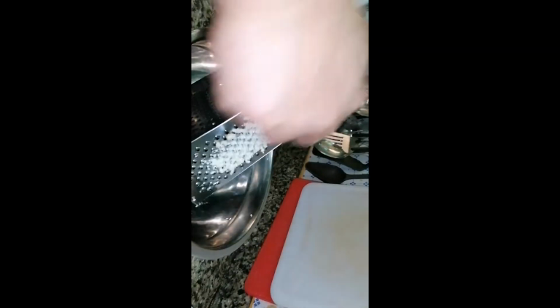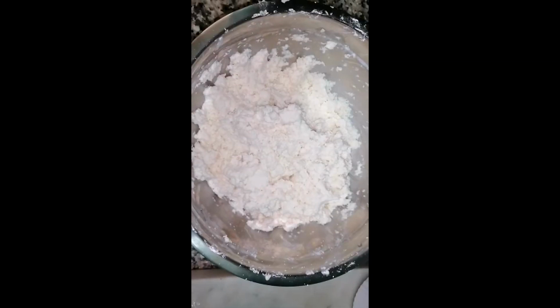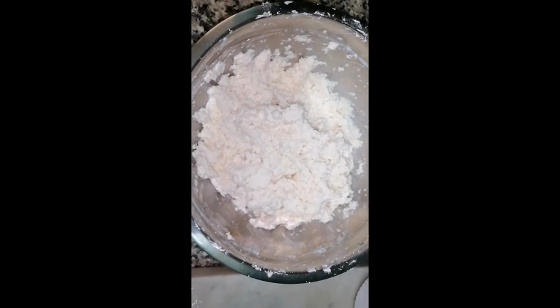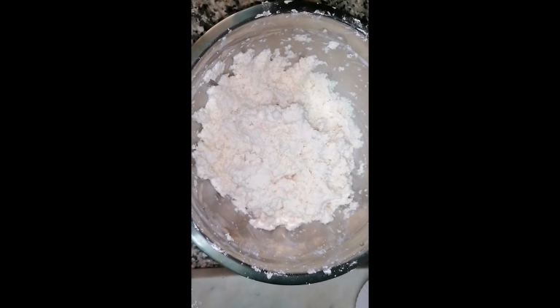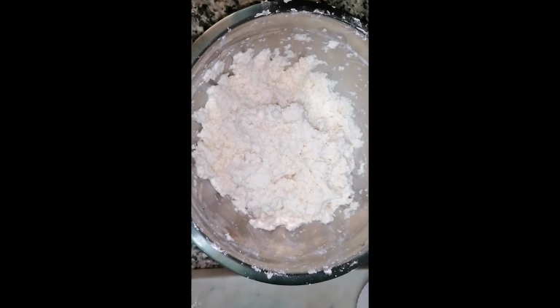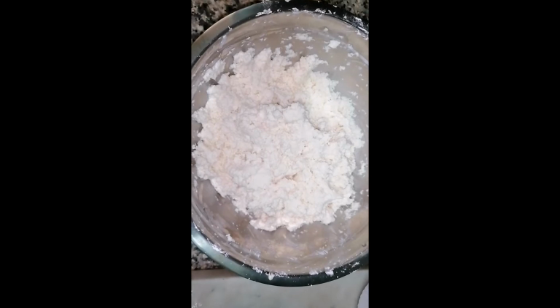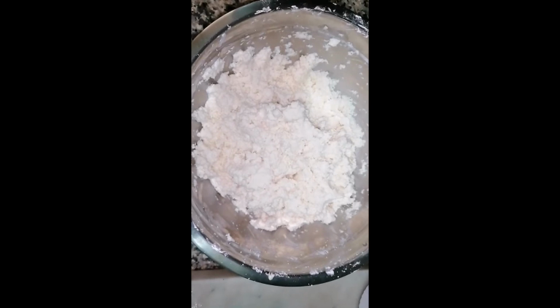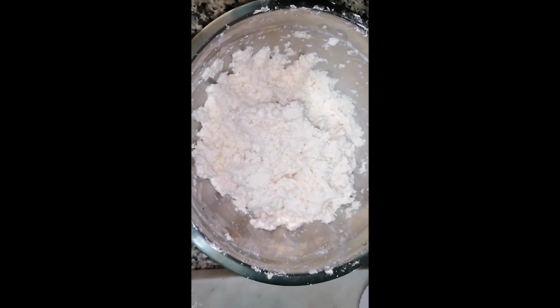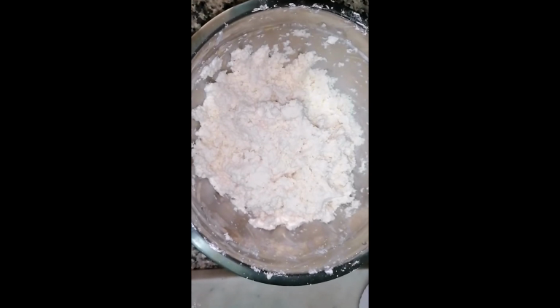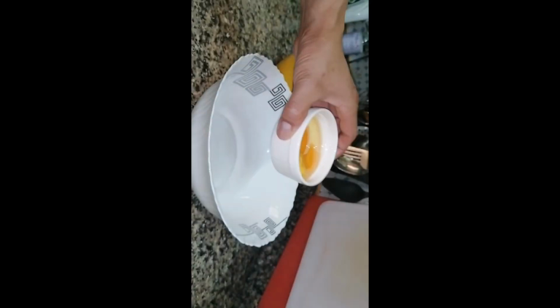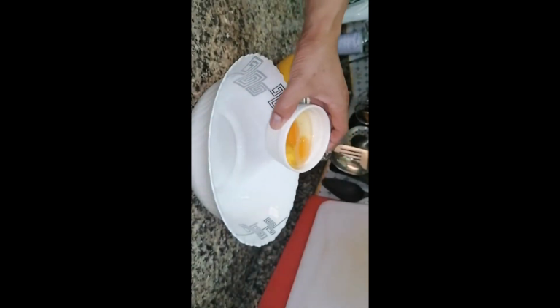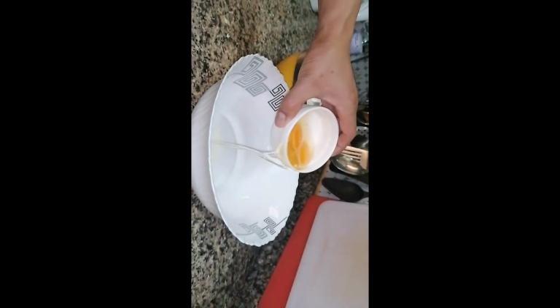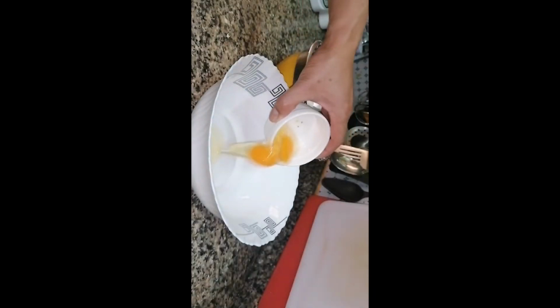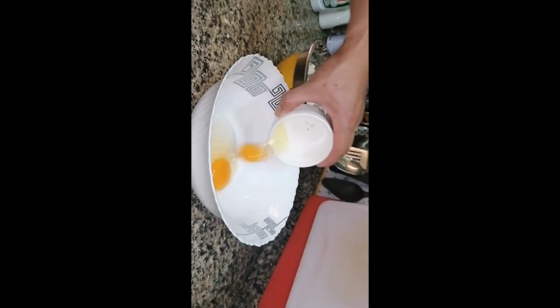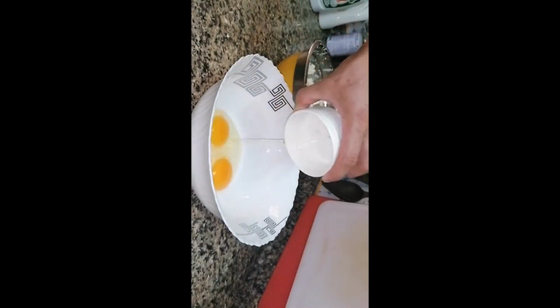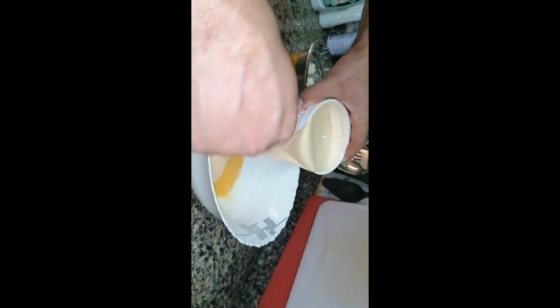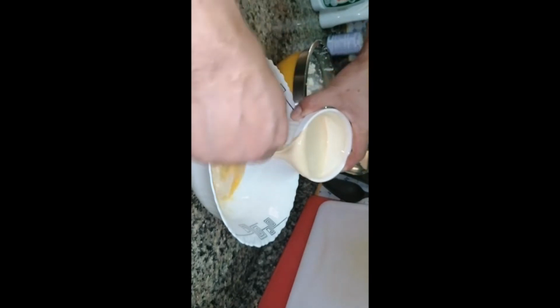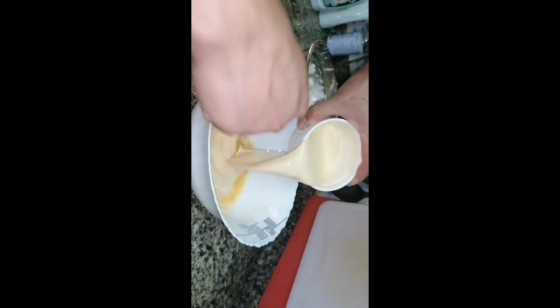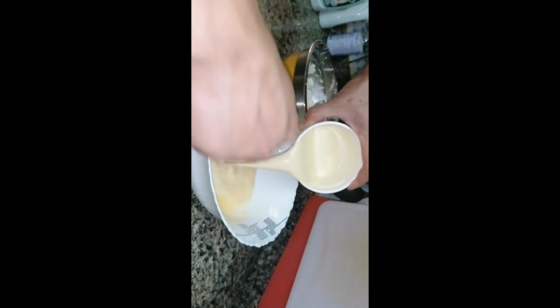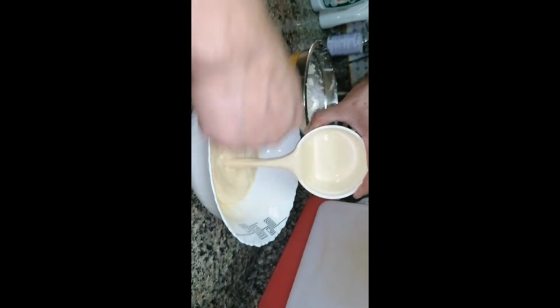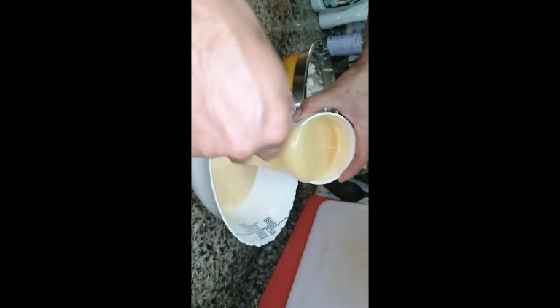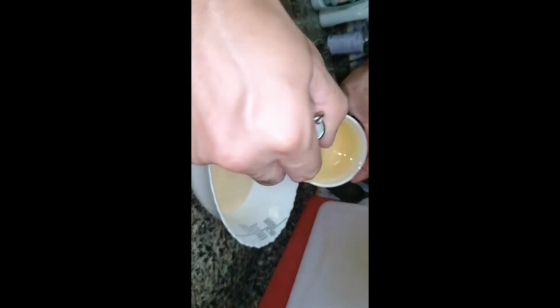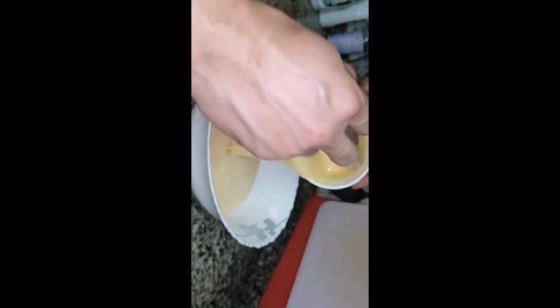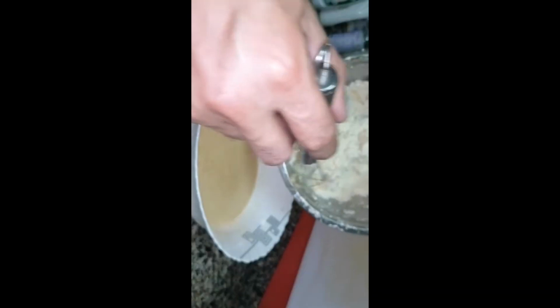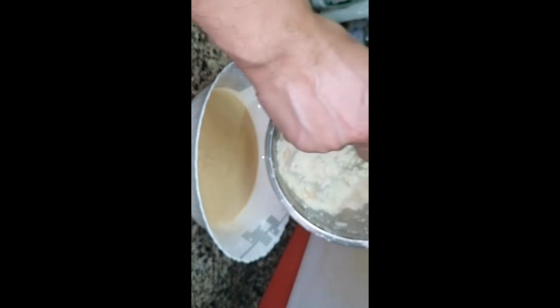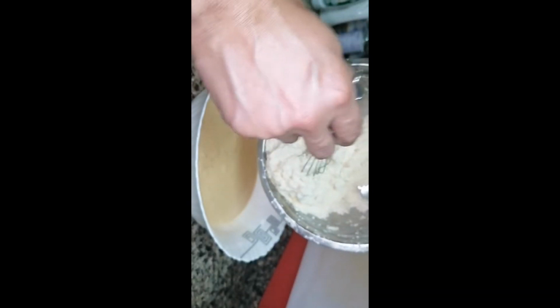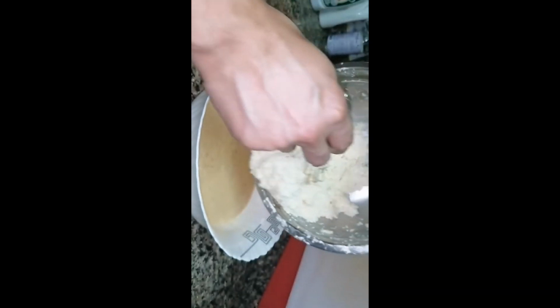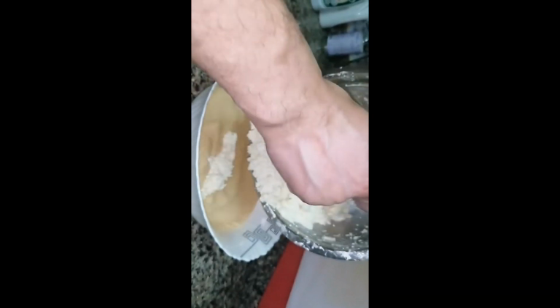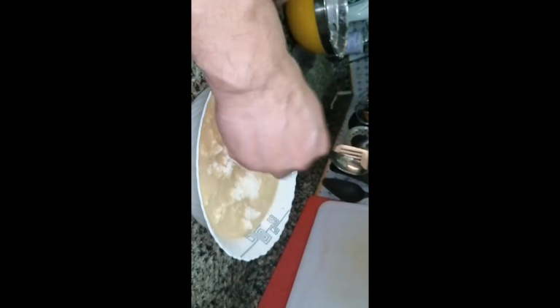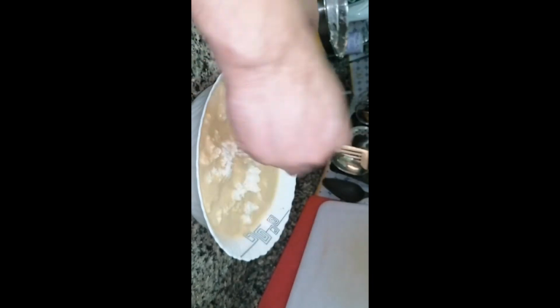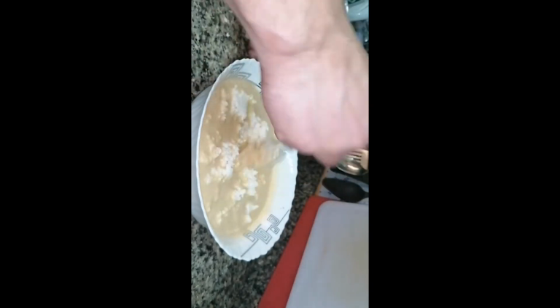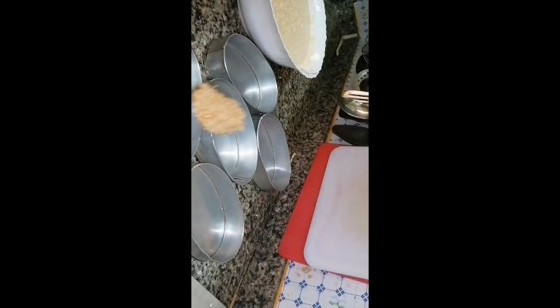So guys, this is our grated cassava. We're going to put in our eggs first. Then we put our cassava and a tablespoon of the other ingredients.